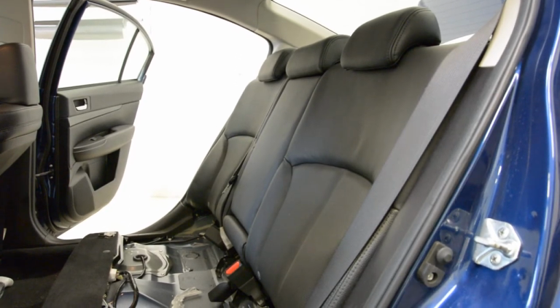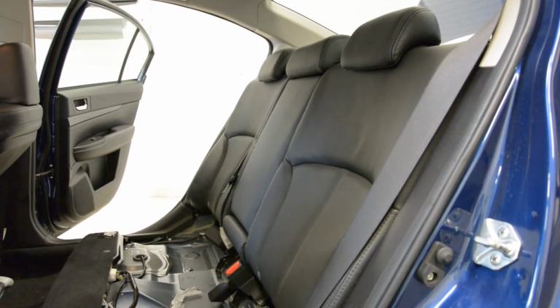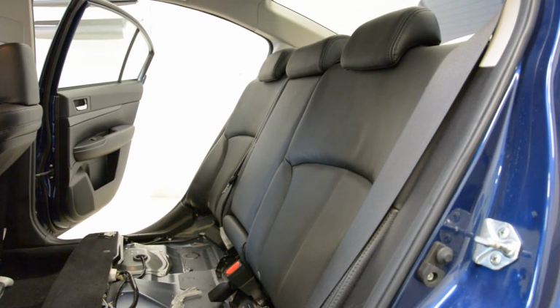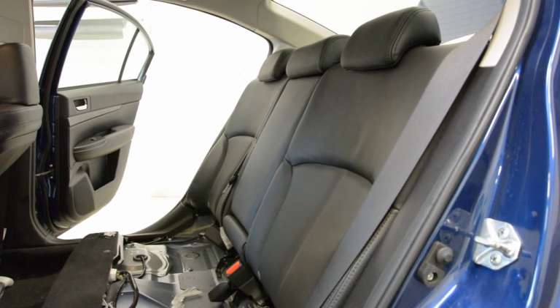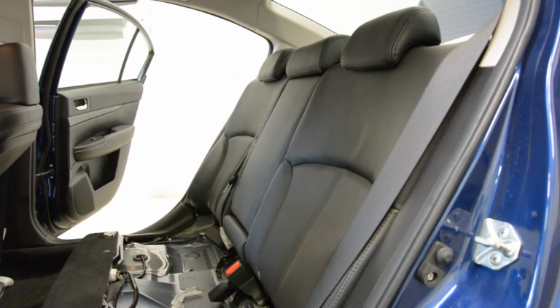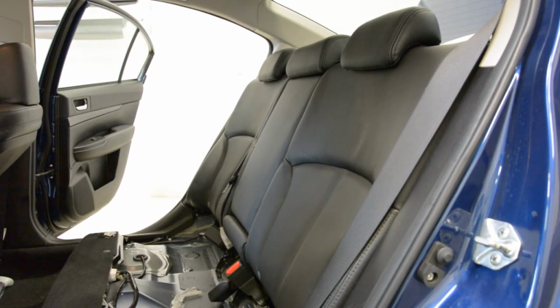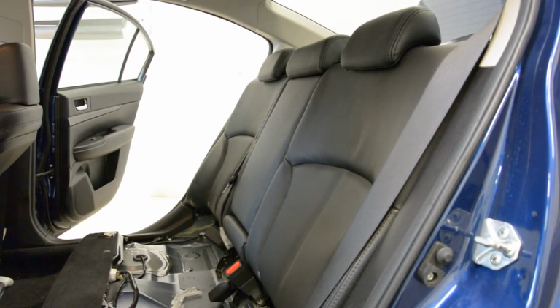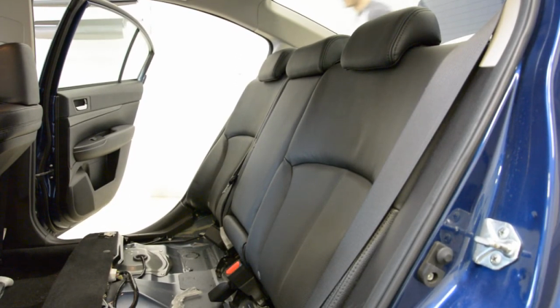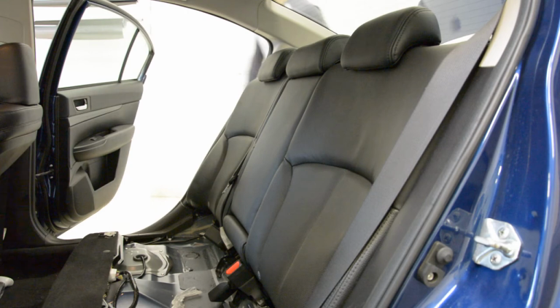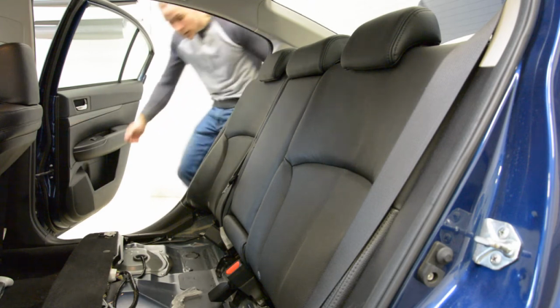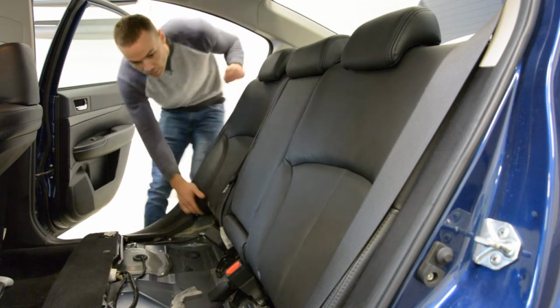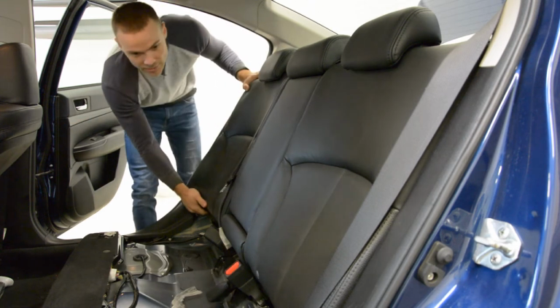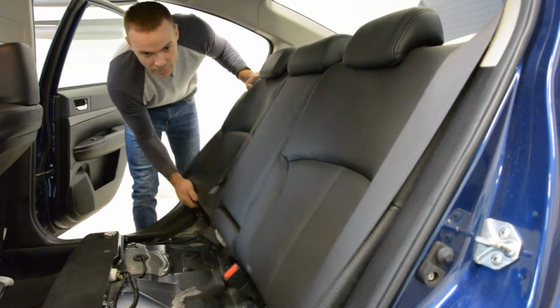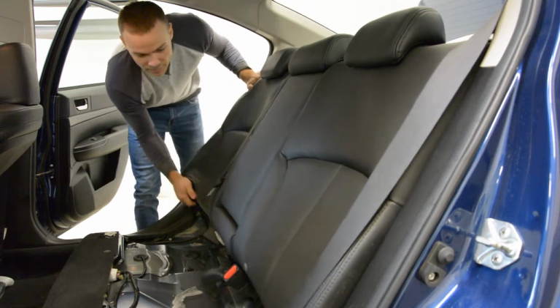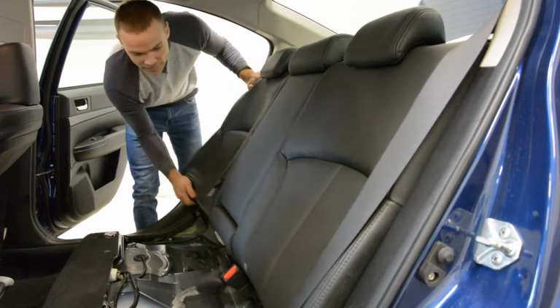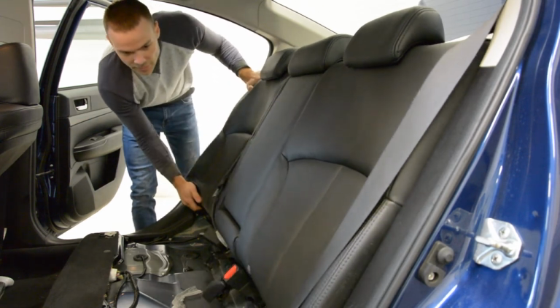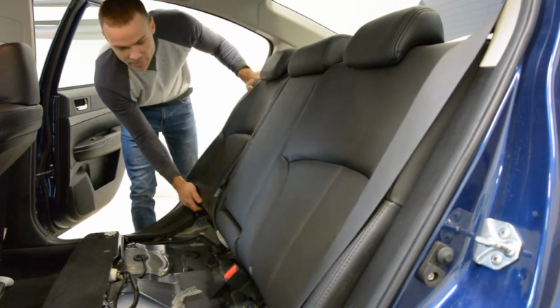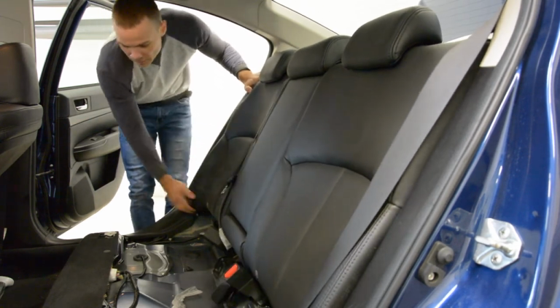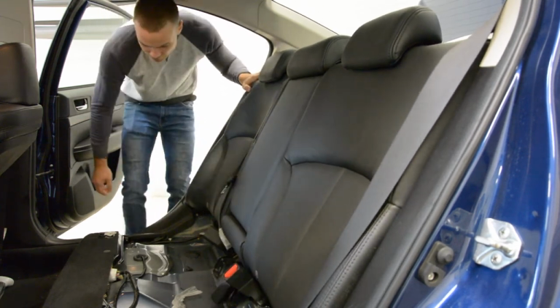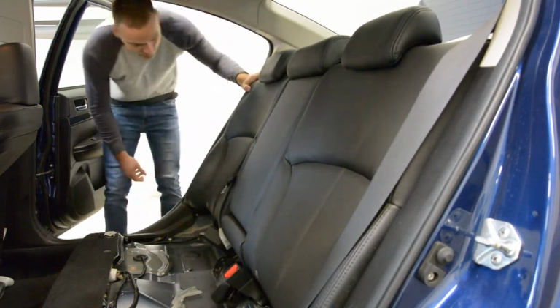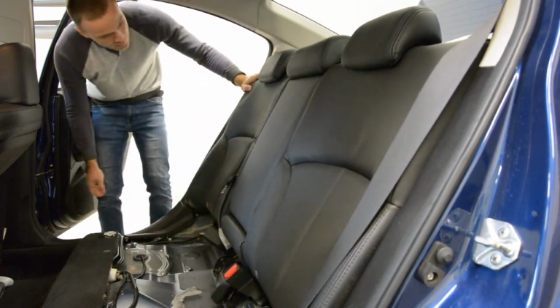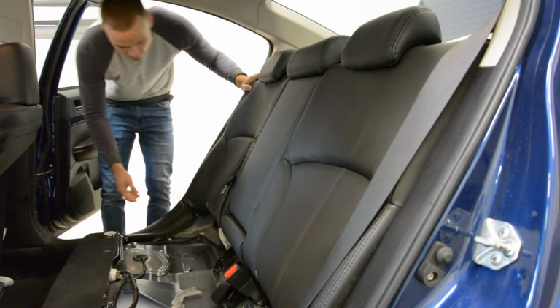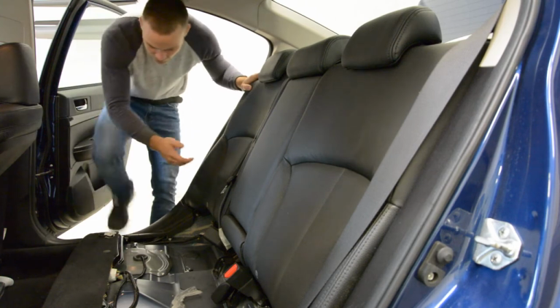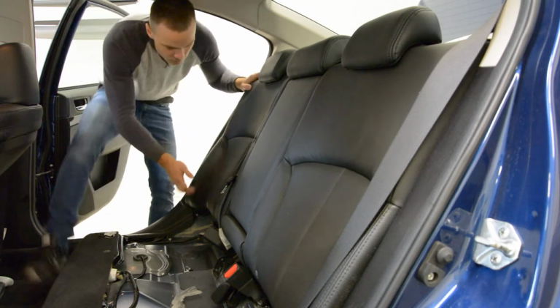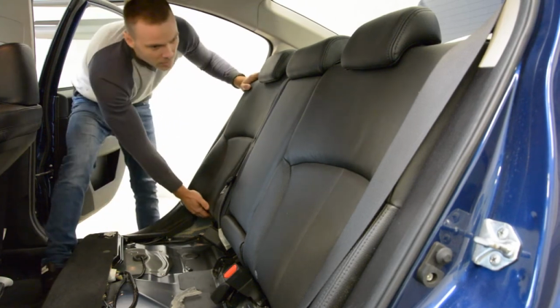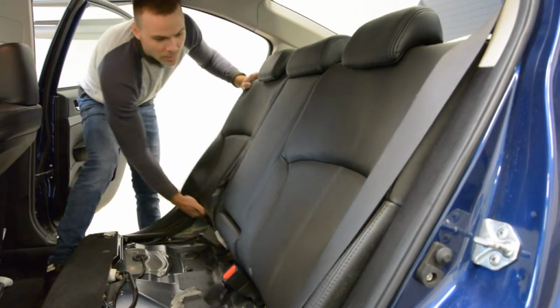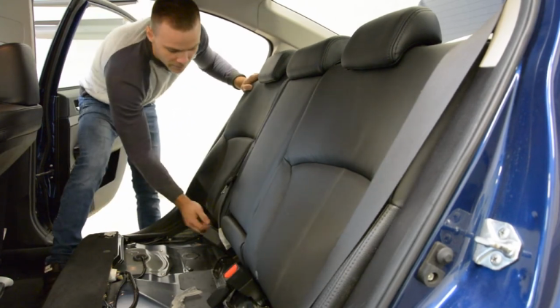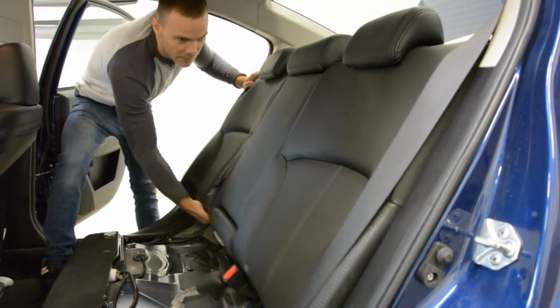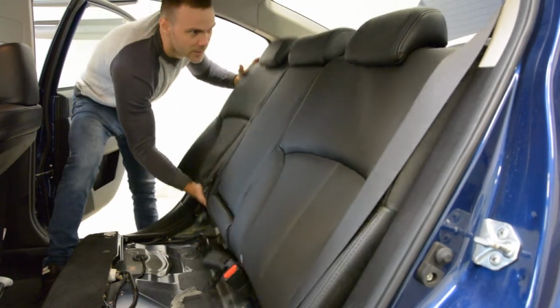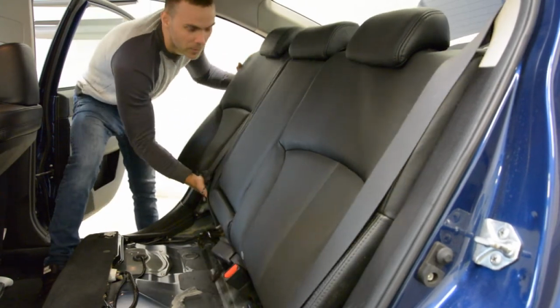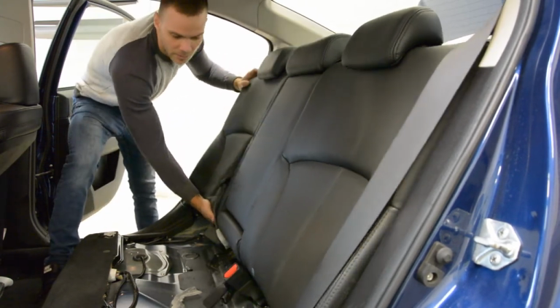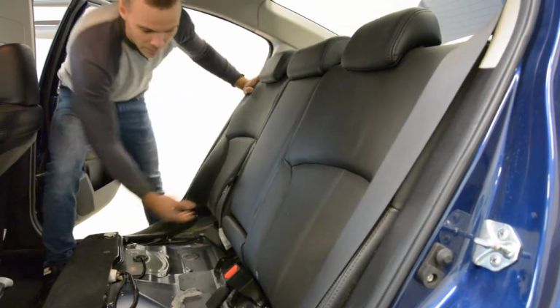You can see the bottom is completely released. After that you must do like this — you pull and you fold it down.